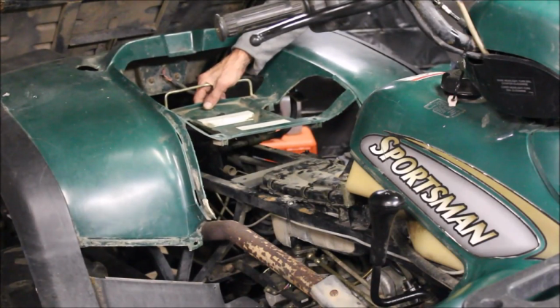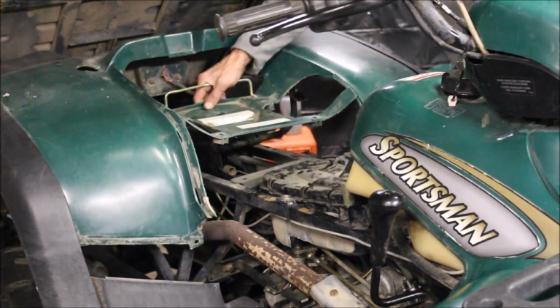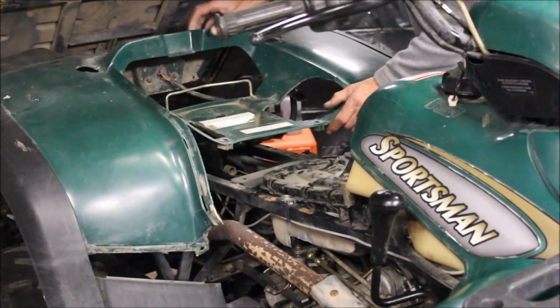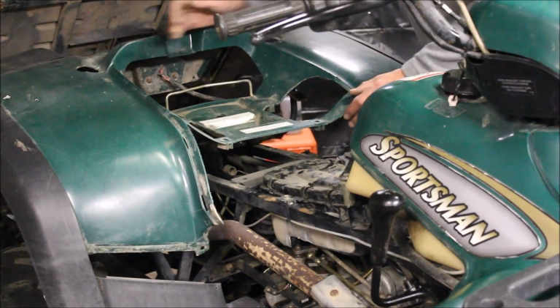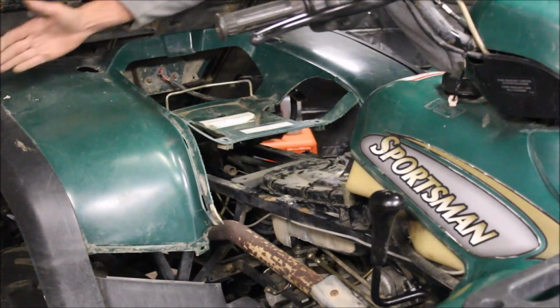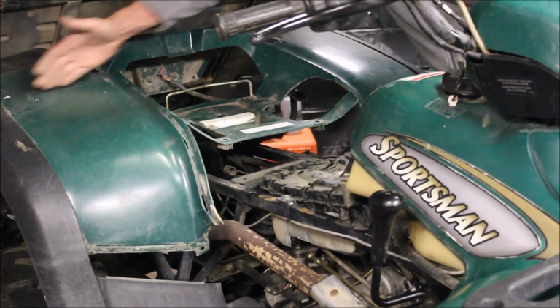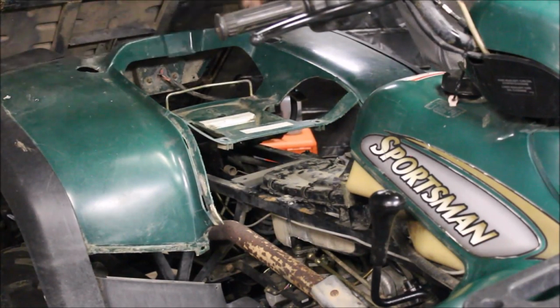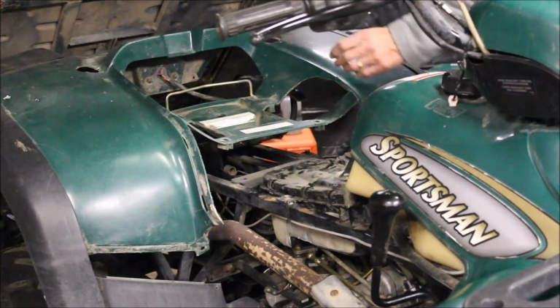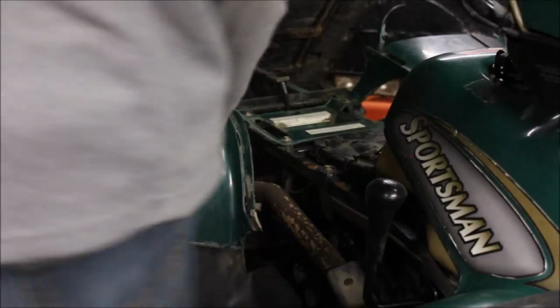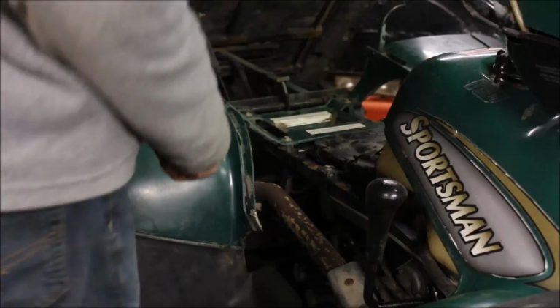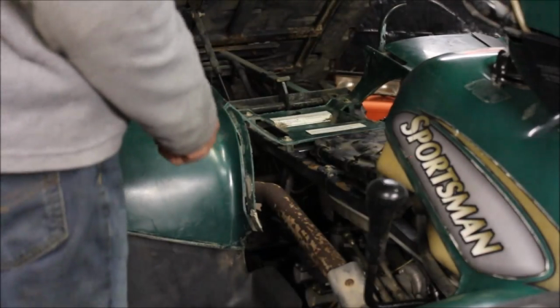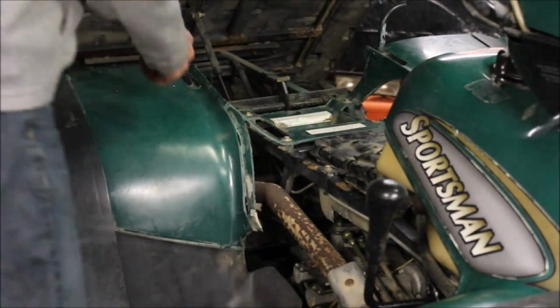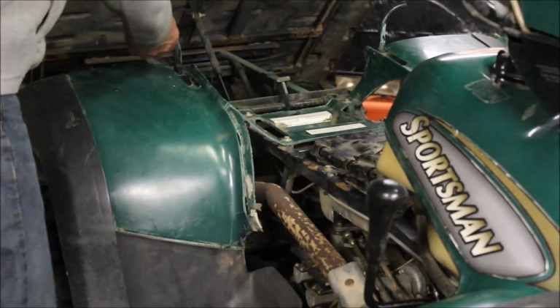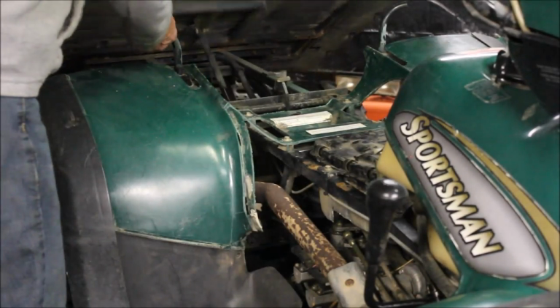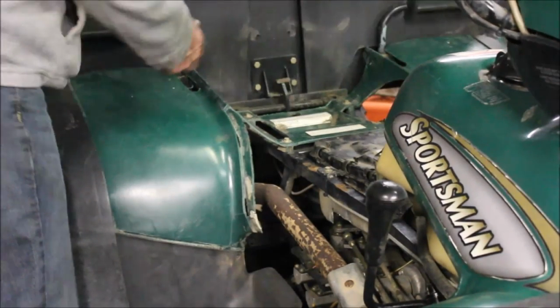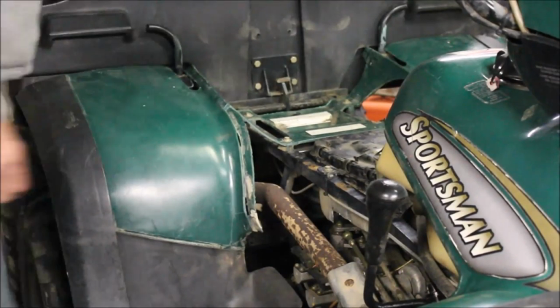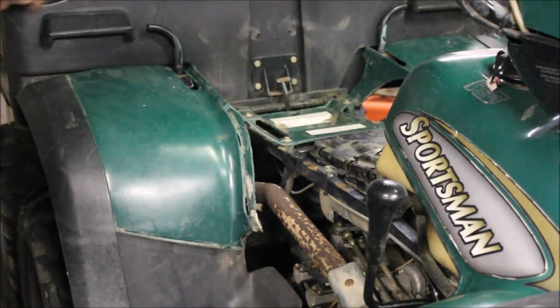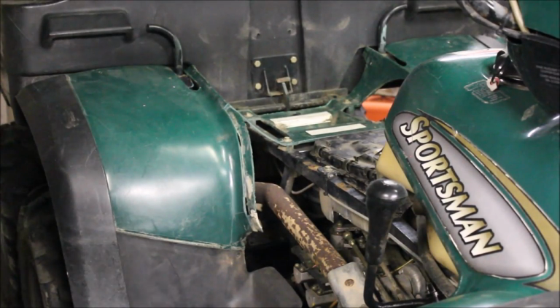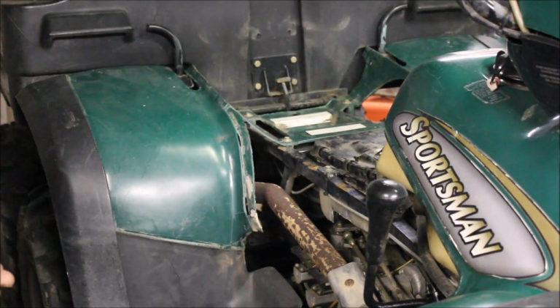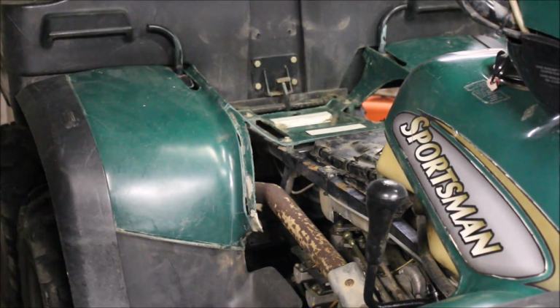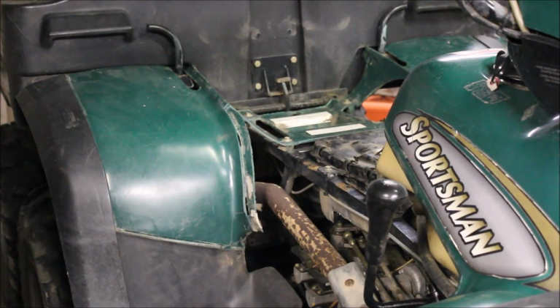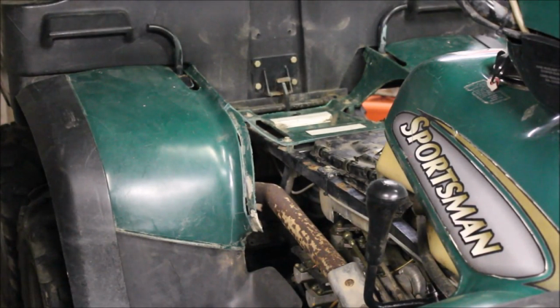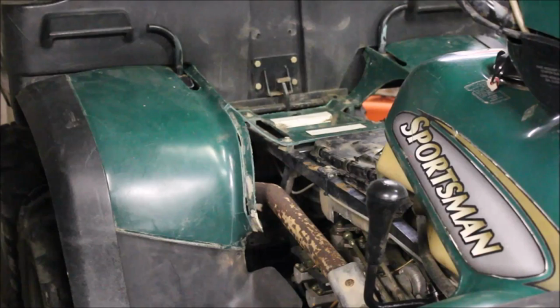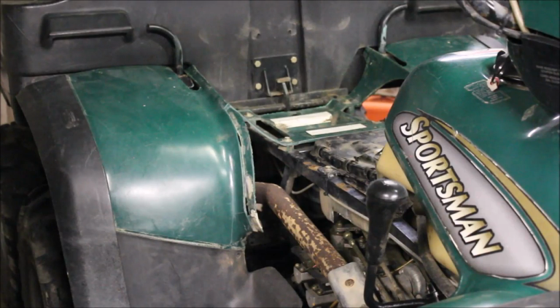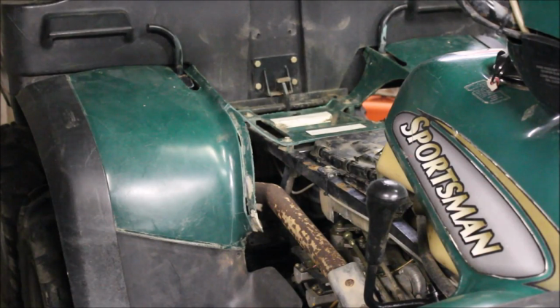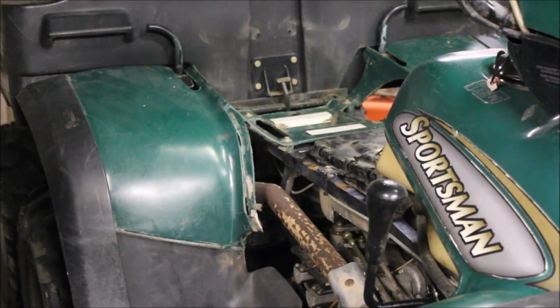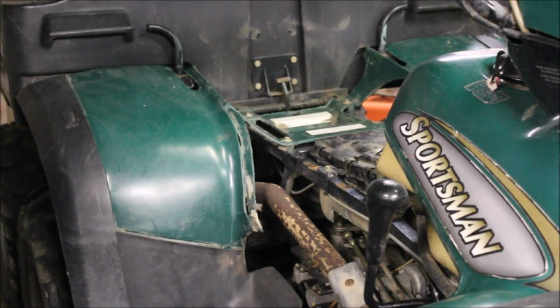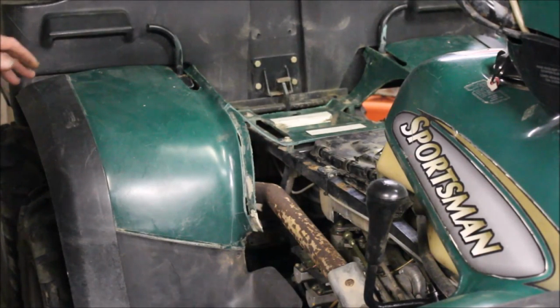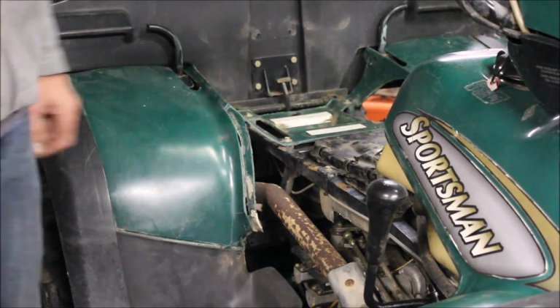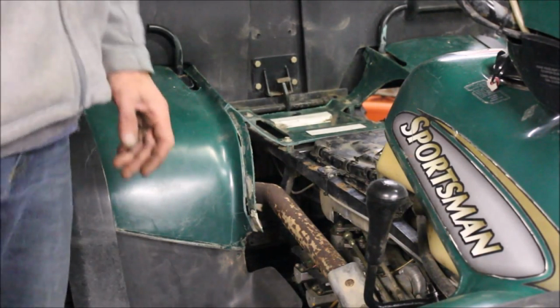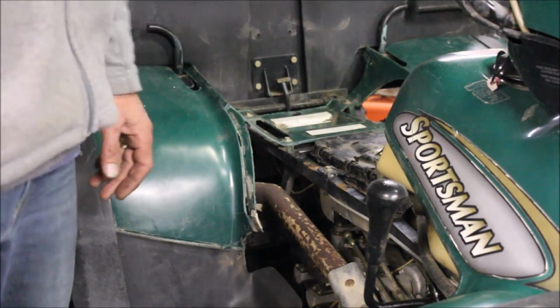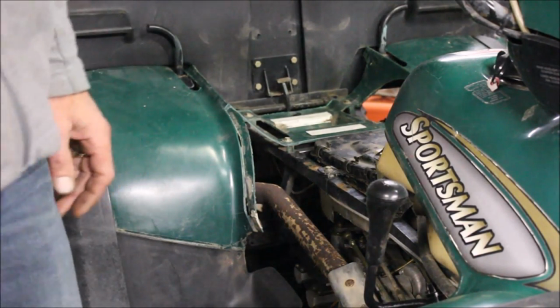It looks nice up on there. What you want to do is have this back end cut off — or what you do is you take the box and you slam it. Look at that, cut right off! All right, all joking aside, let me show you how it's really done.